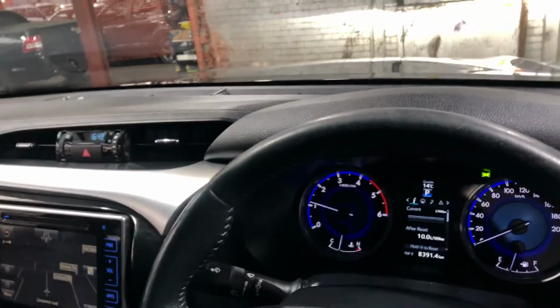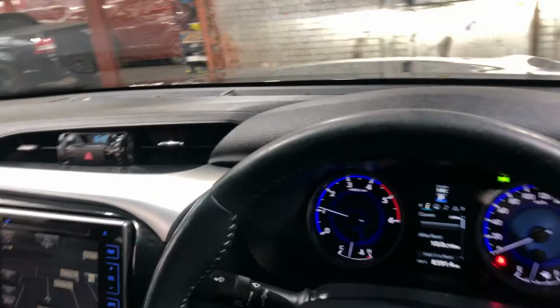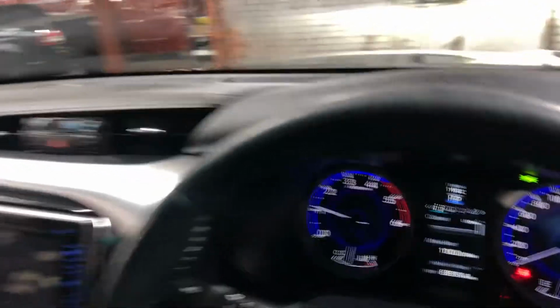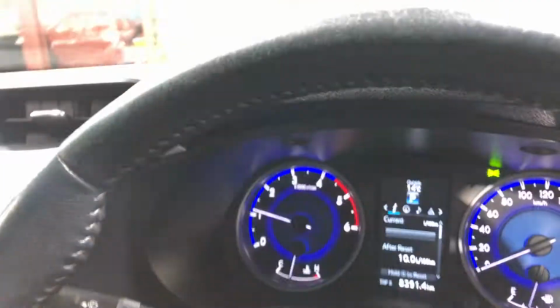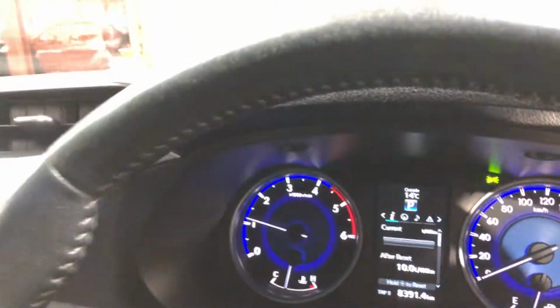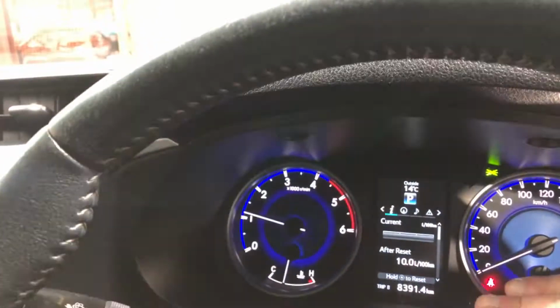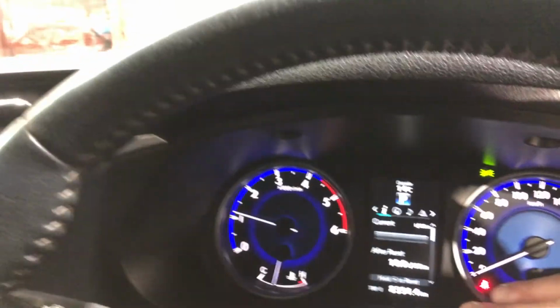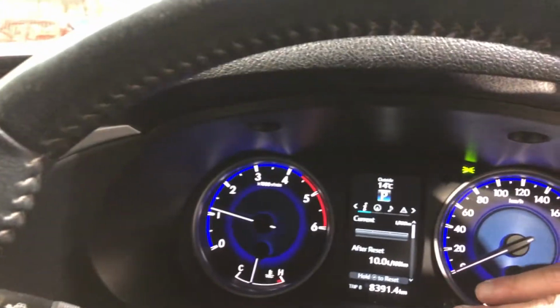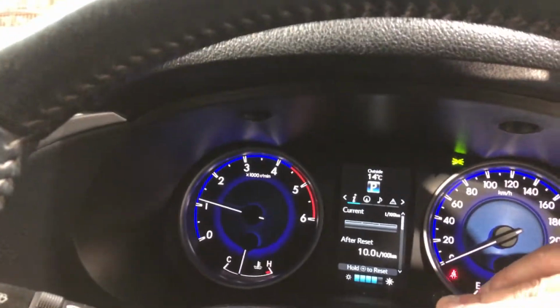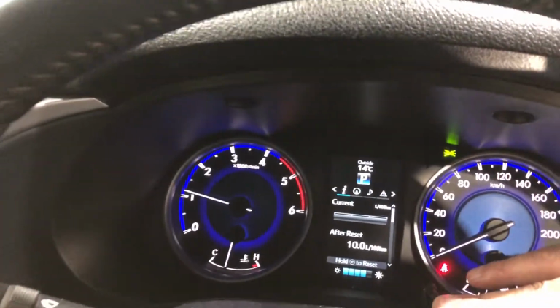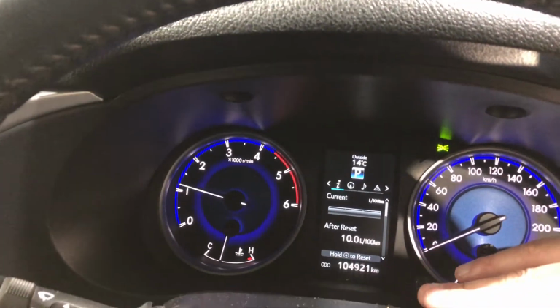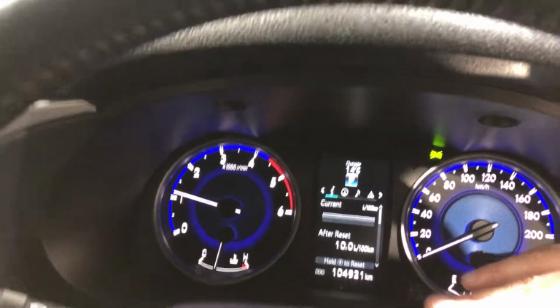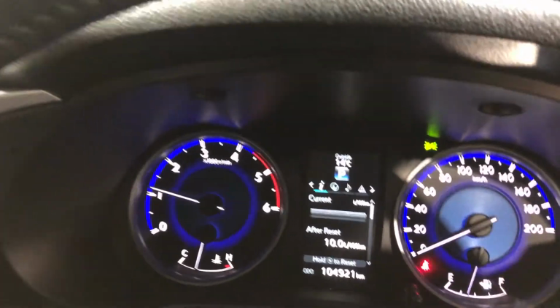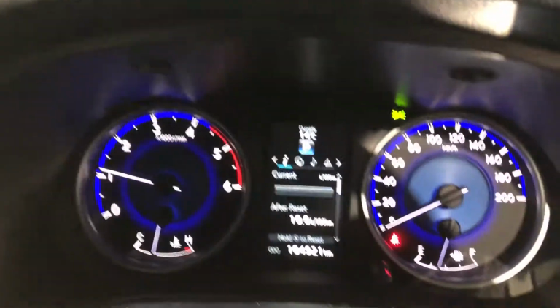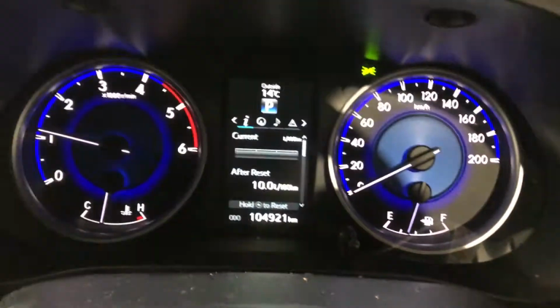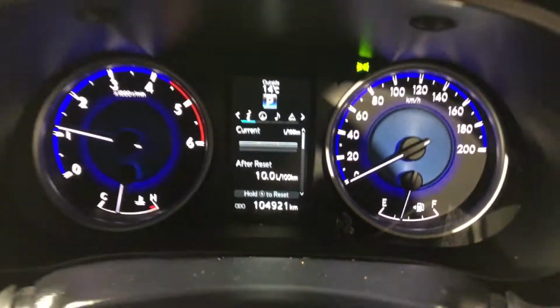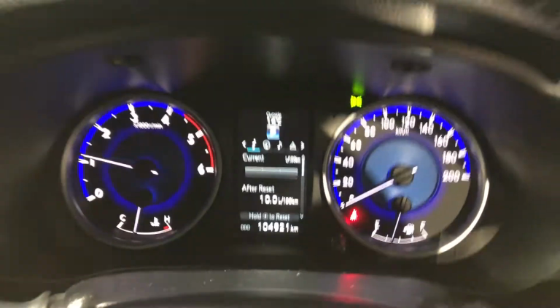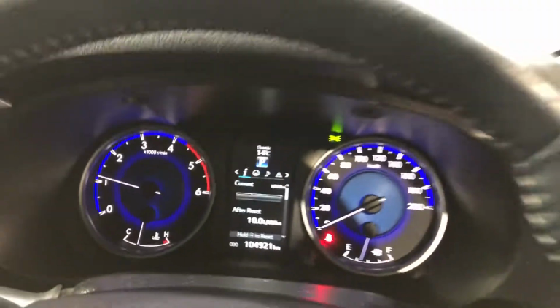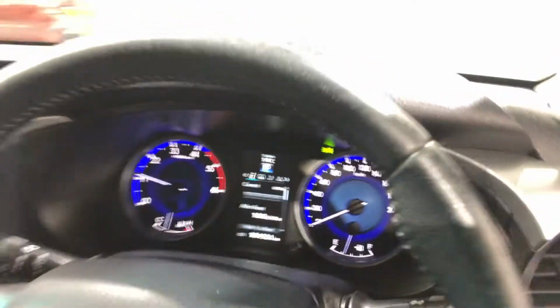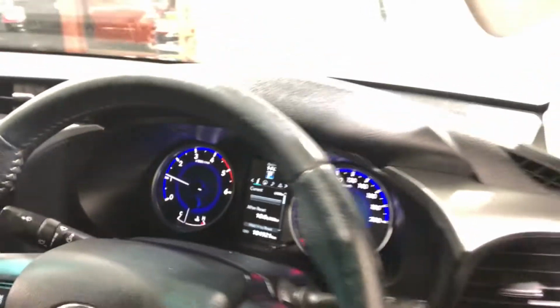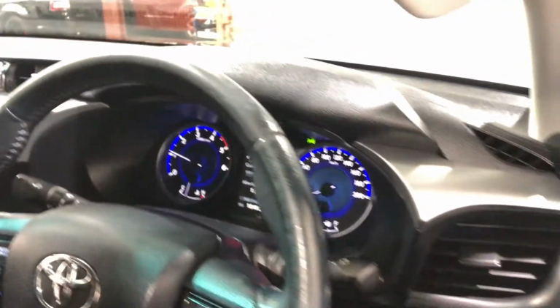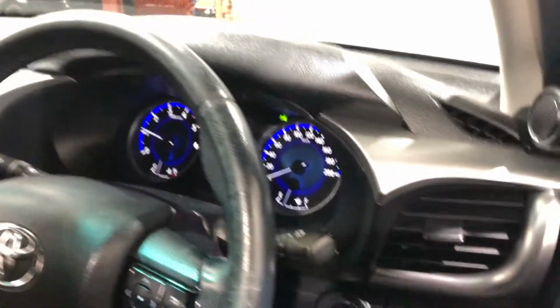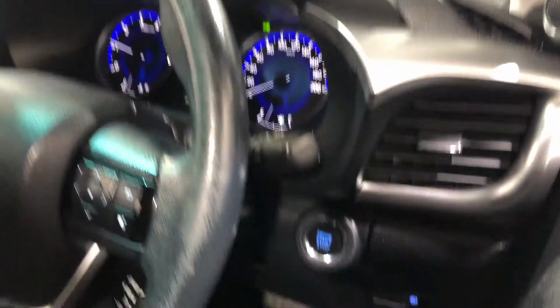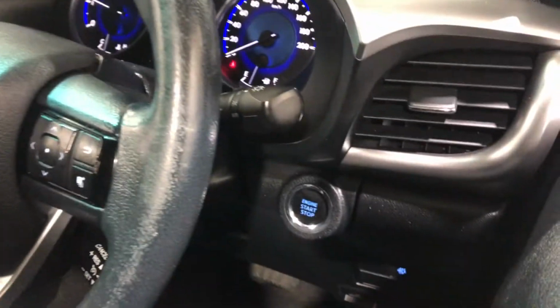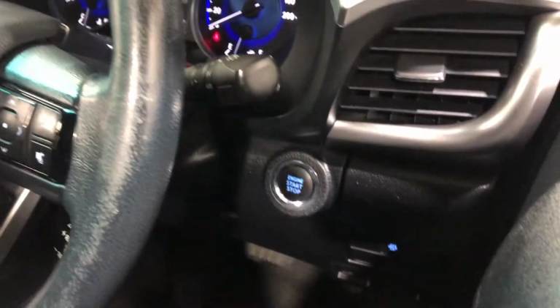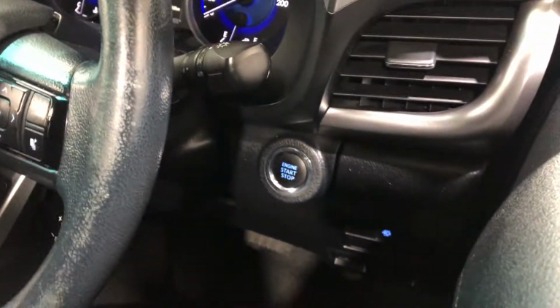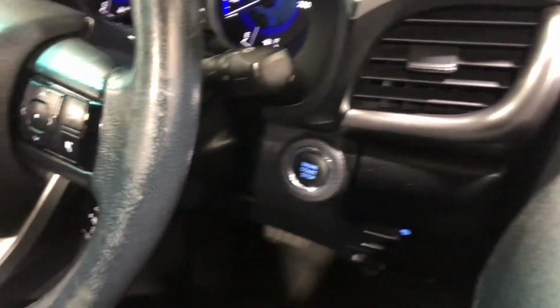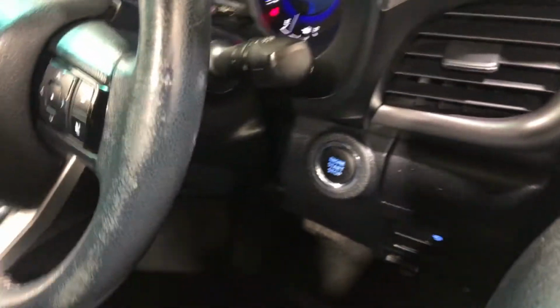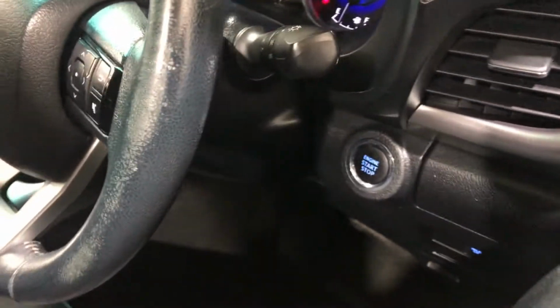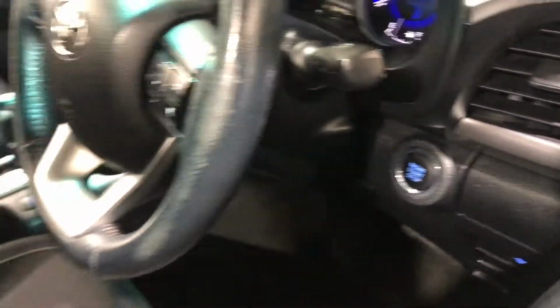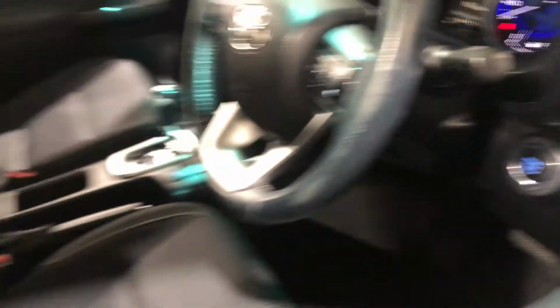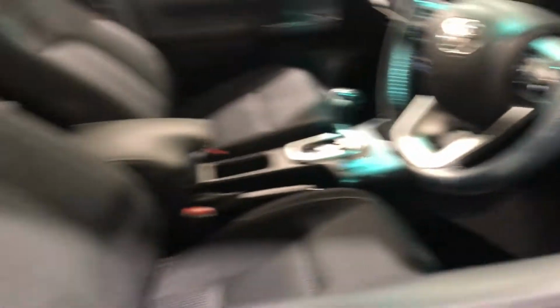This car has travelled a low 104,000km on the clock. It also has push button start and comes with a set of keys and a full set of books.